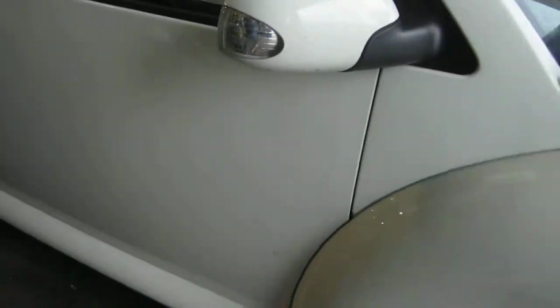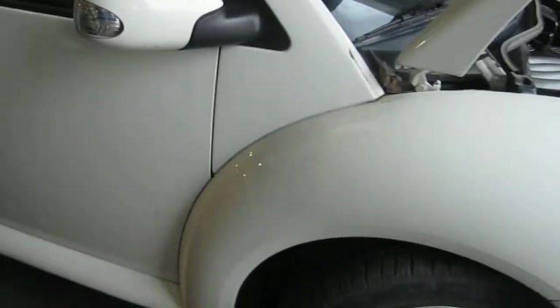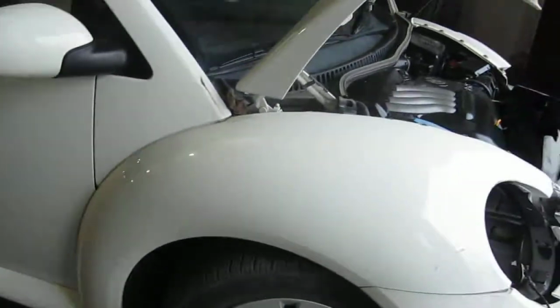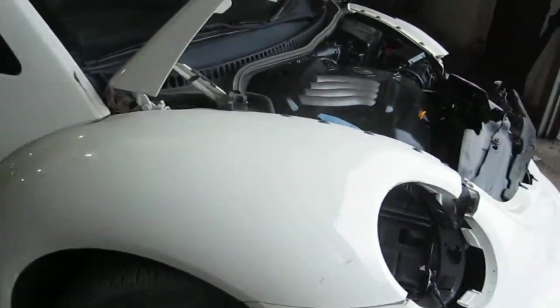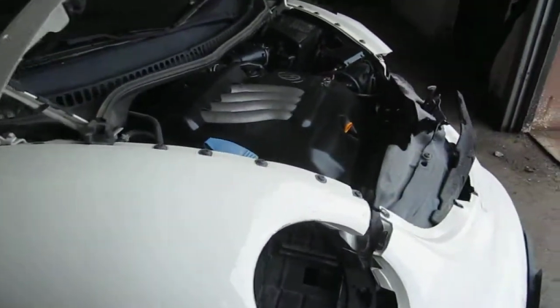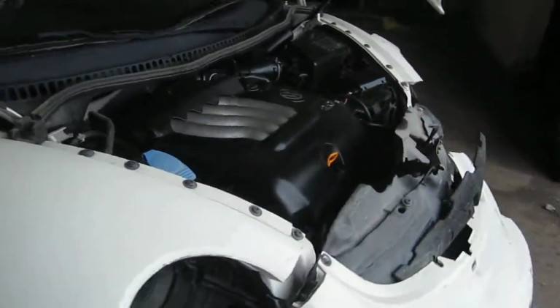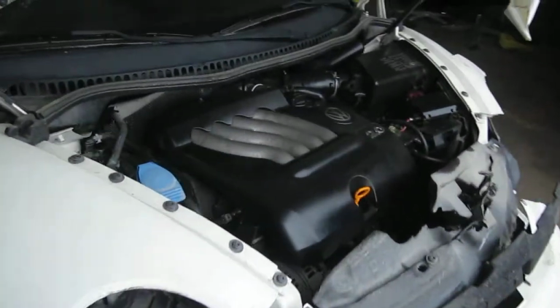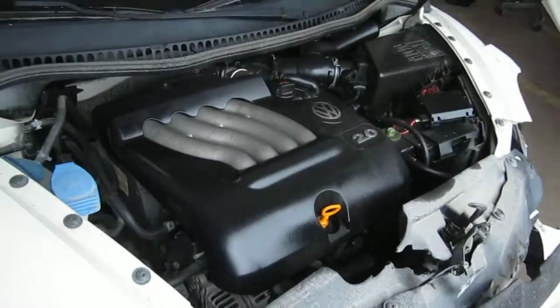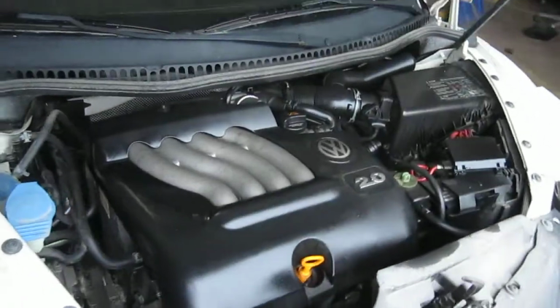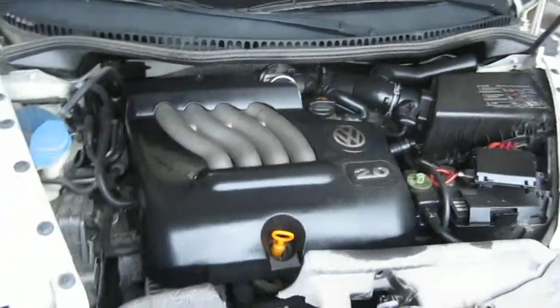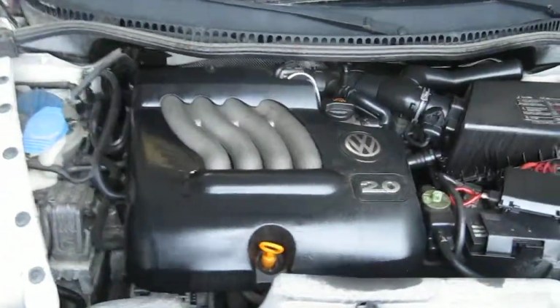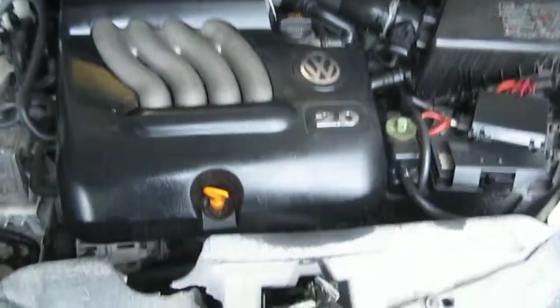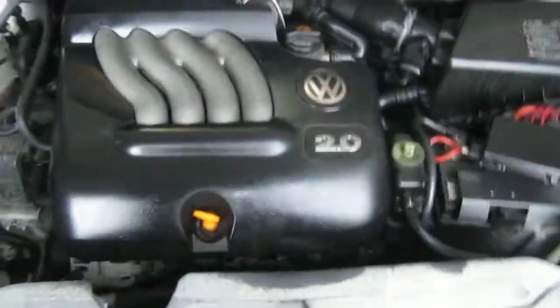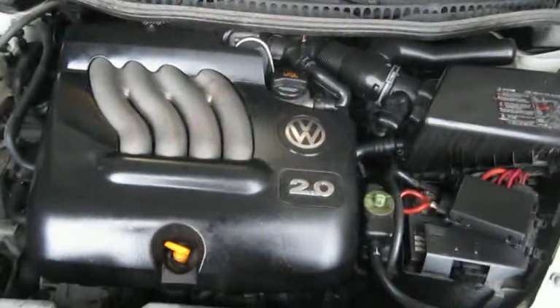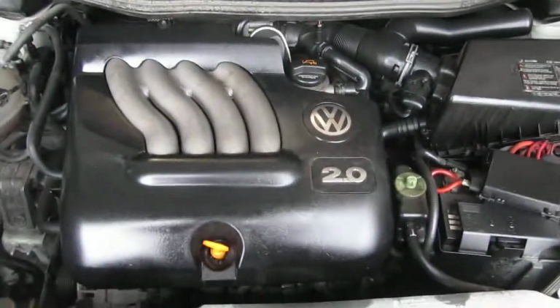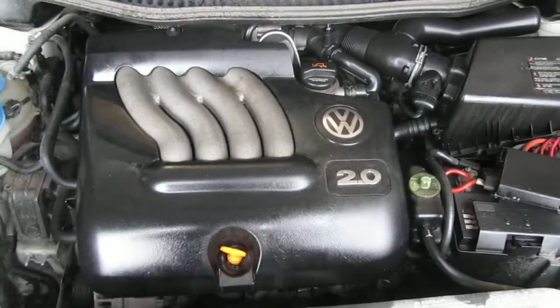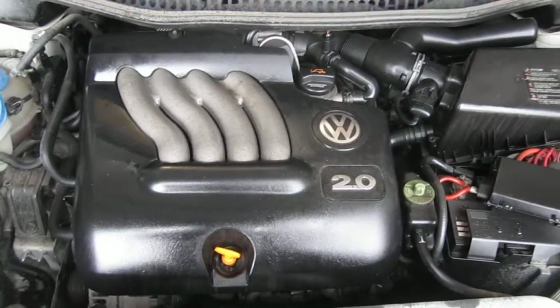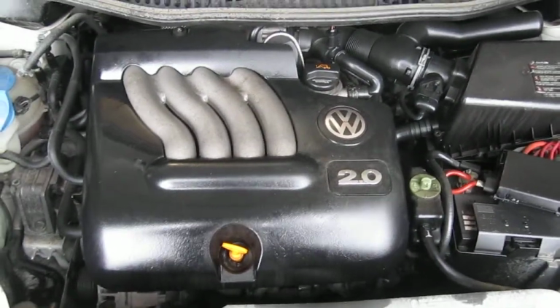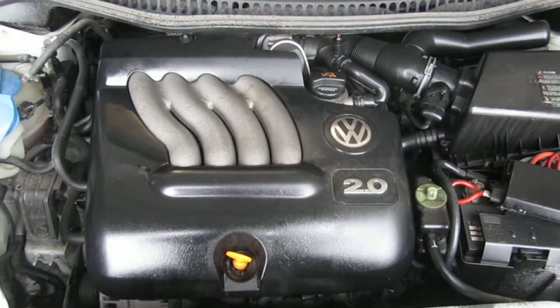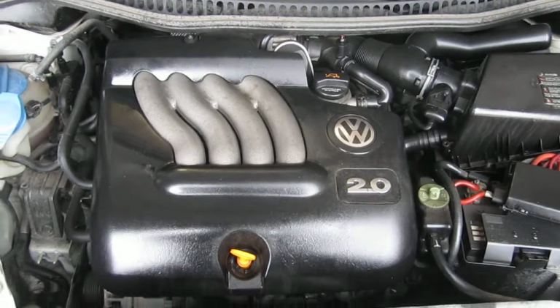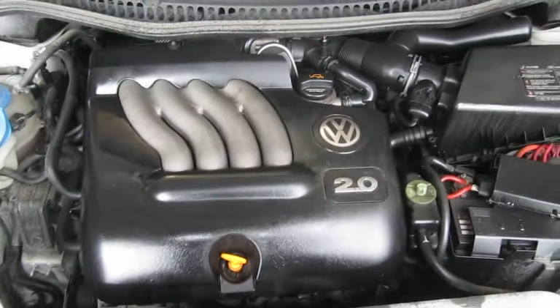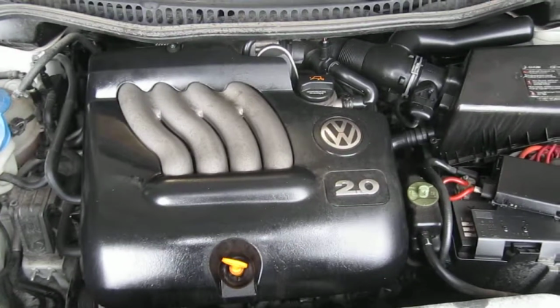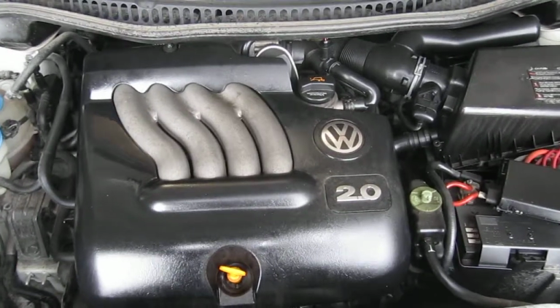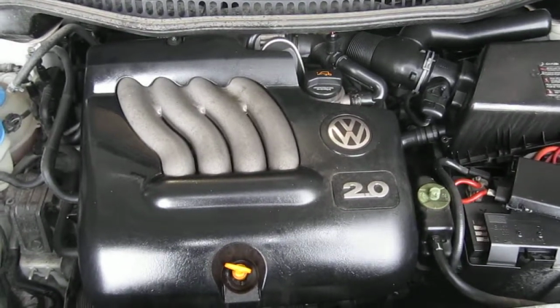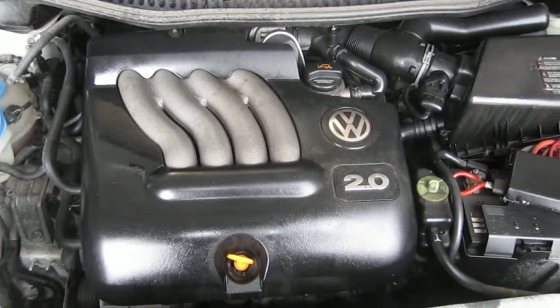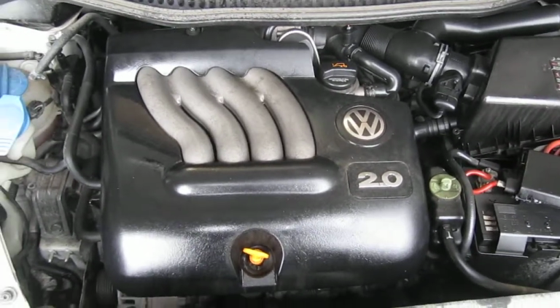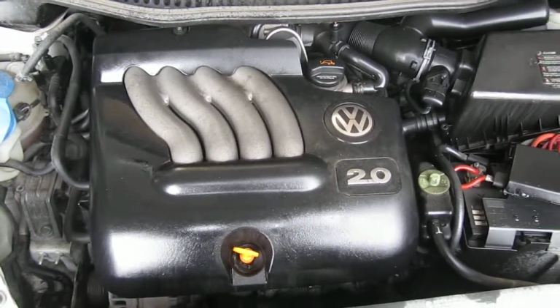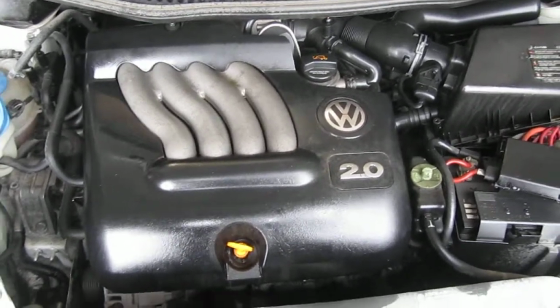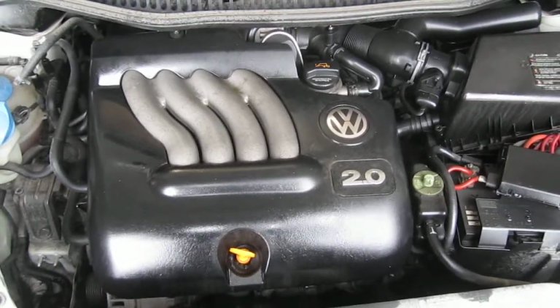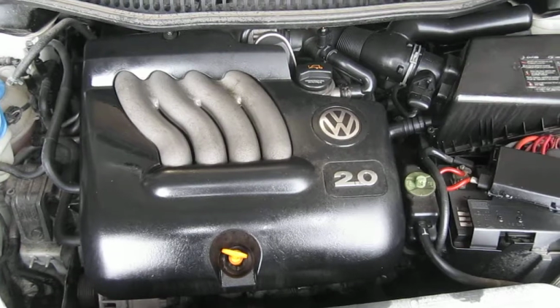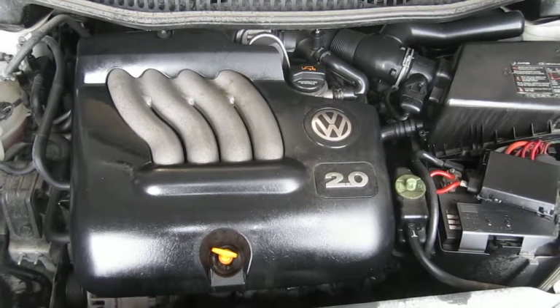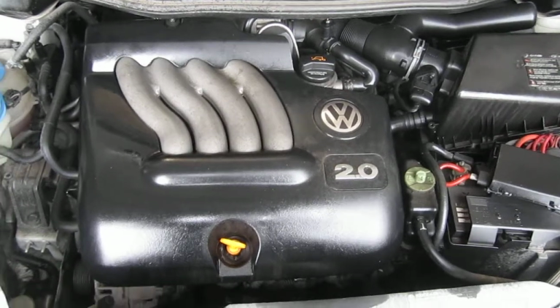You can also visit us on the web at www.toms4ing.com. This concludes the video portion of our excellent running 2005 Volkswagen Beetle. Thank you.